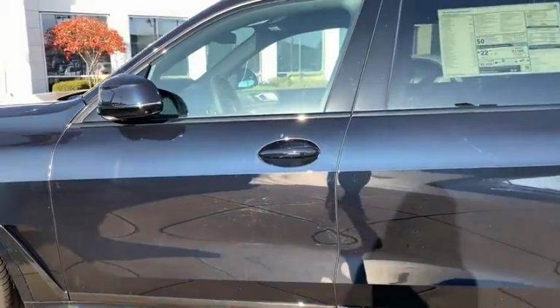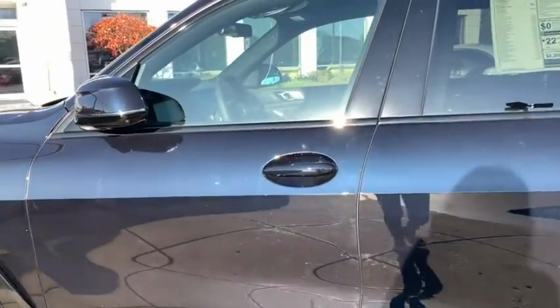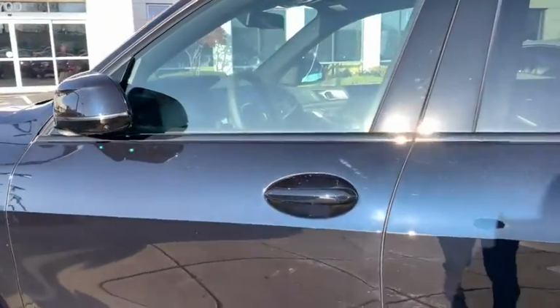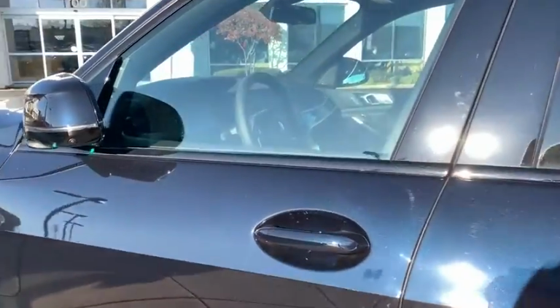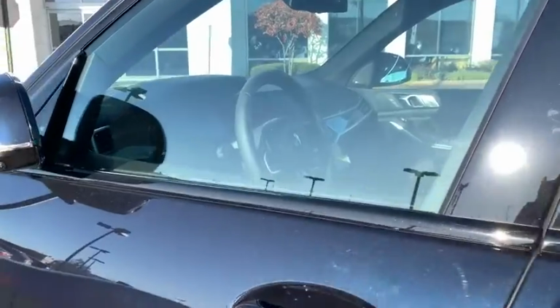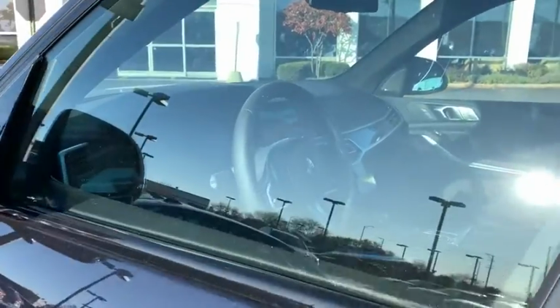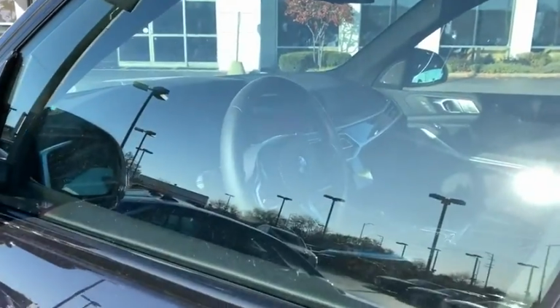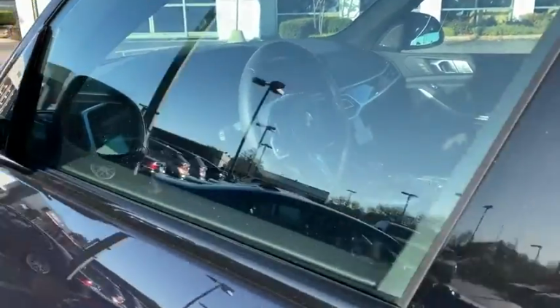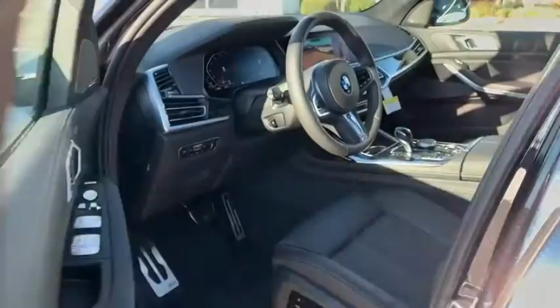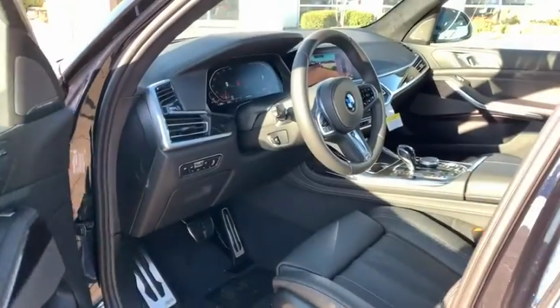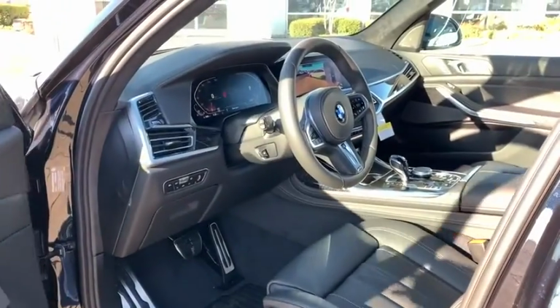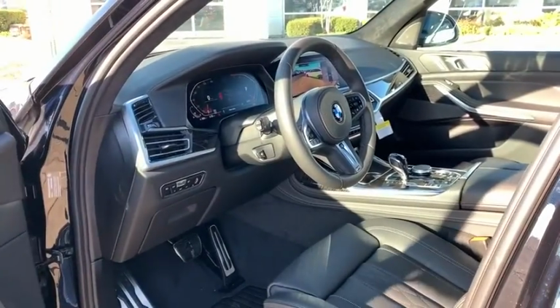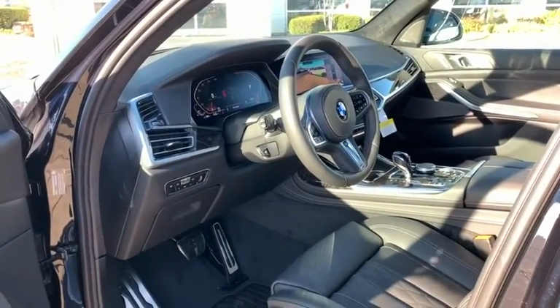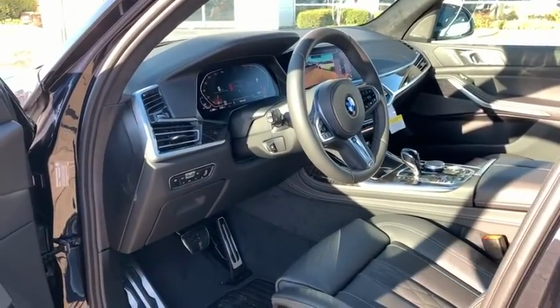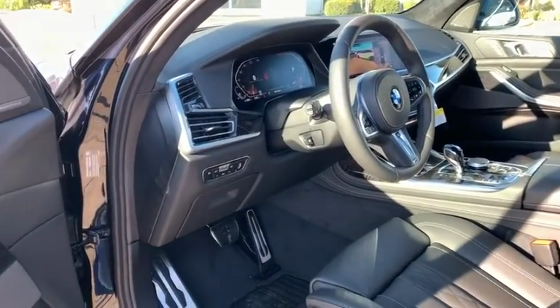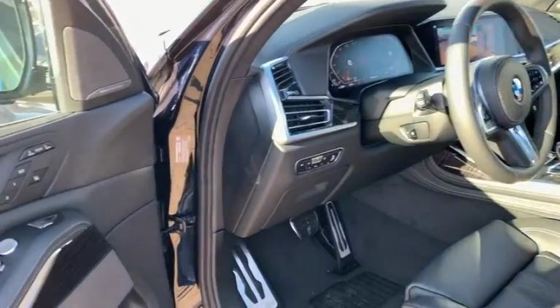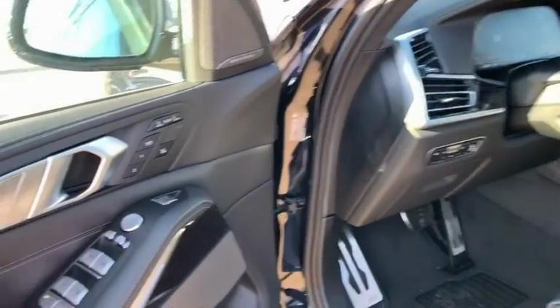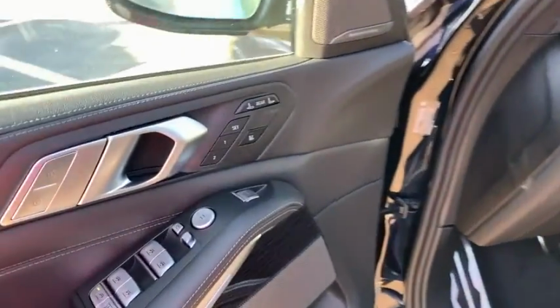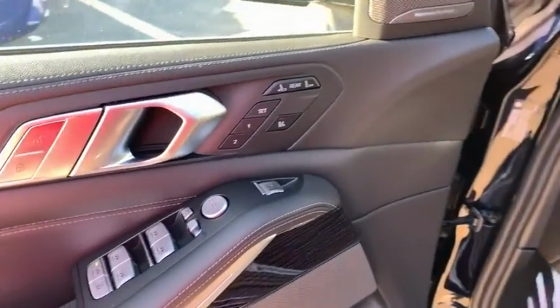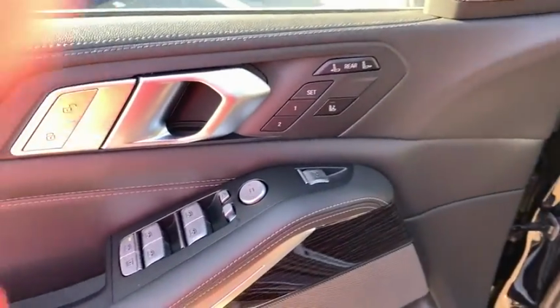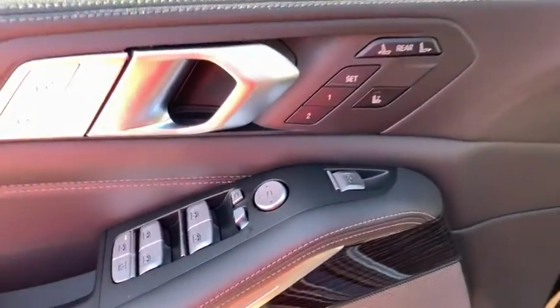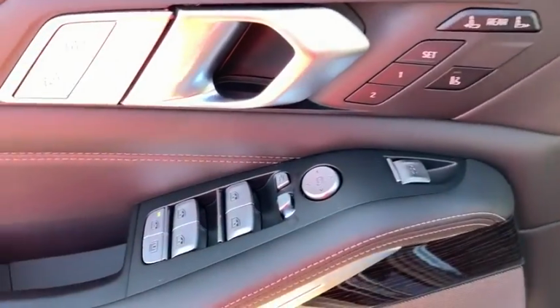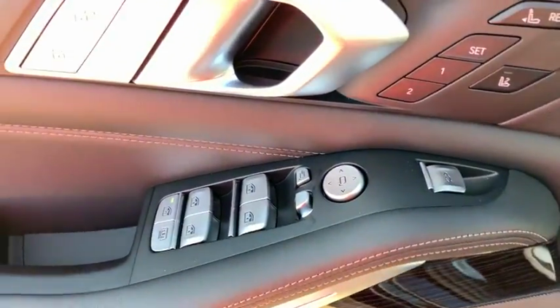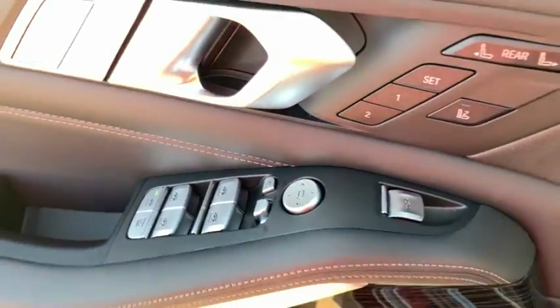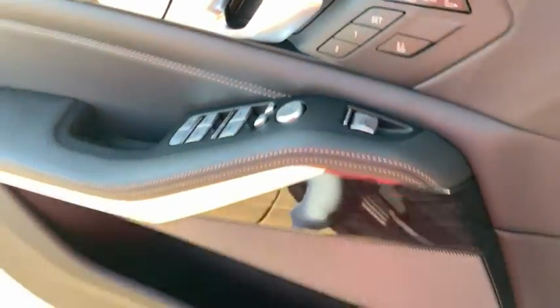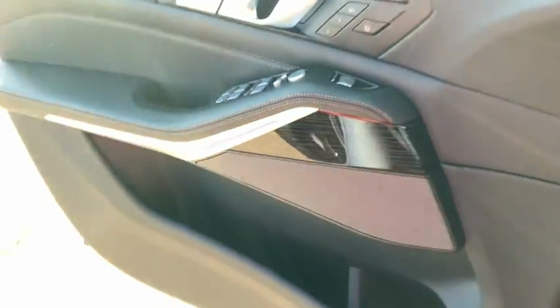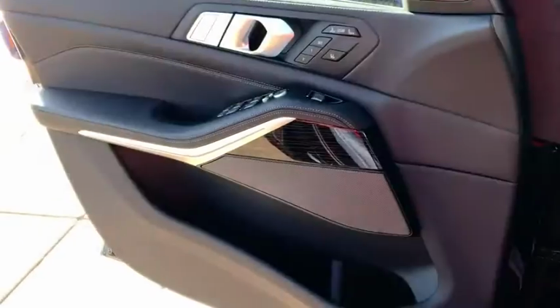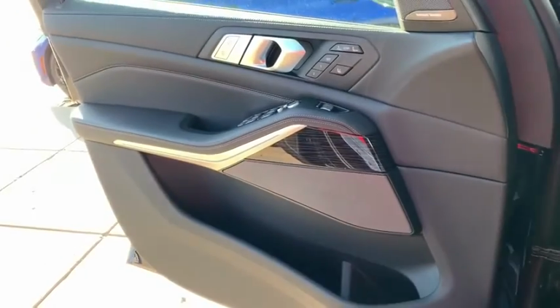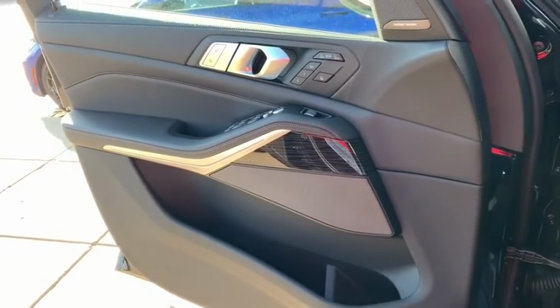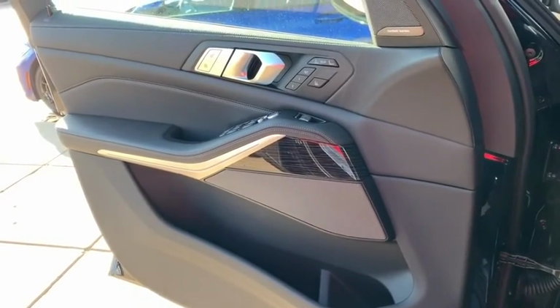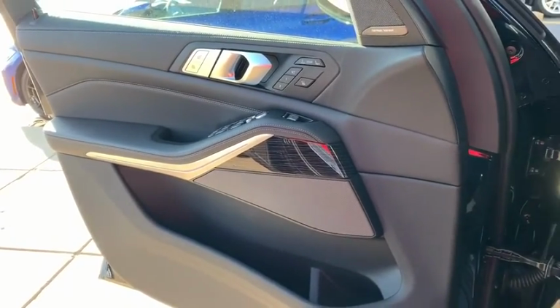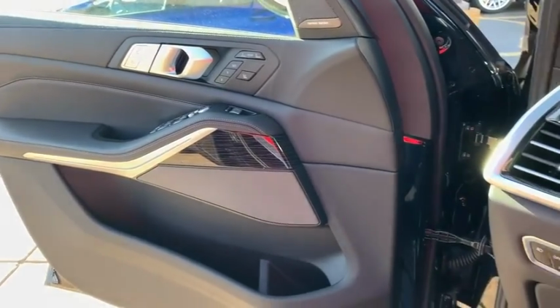Here are some of this vehicle's great options: traction control, remote engine start, power passenger seat, navigation system, dual airbags, alloy wheels, power steering, four-wheel disc brakes, cold weather package, universal garage door opener.